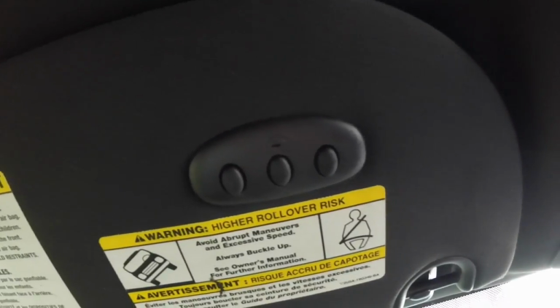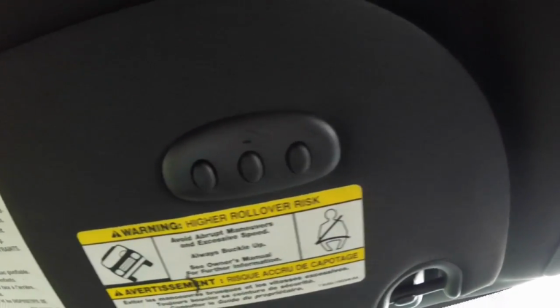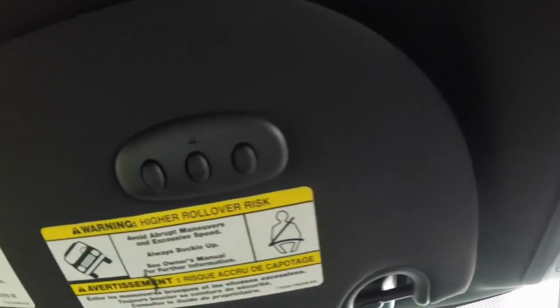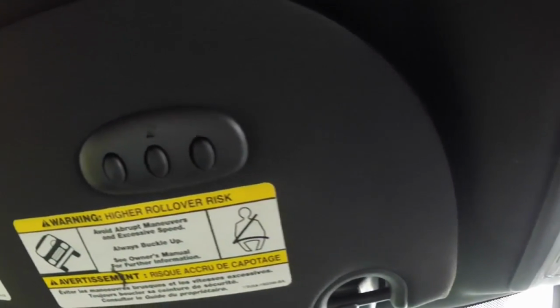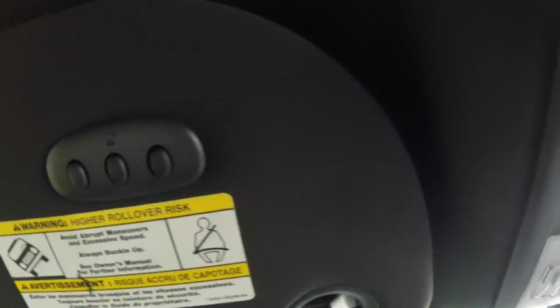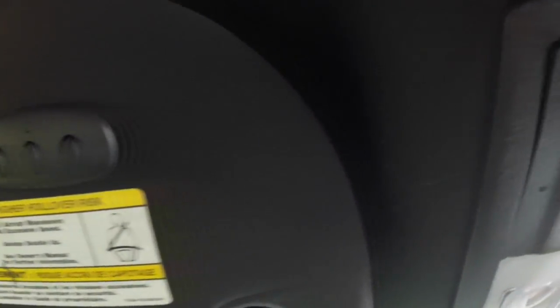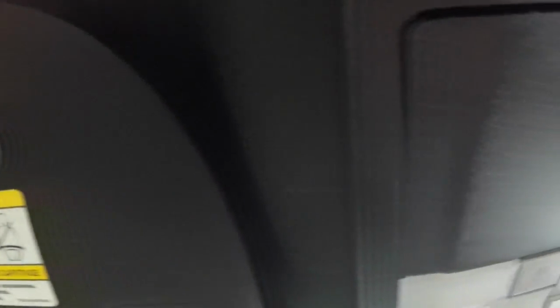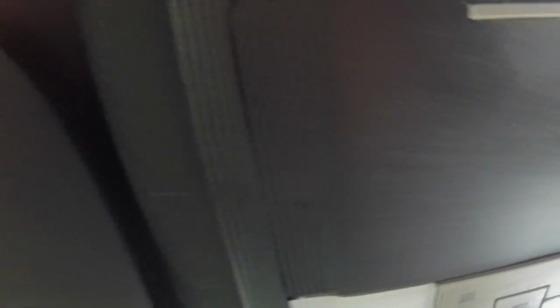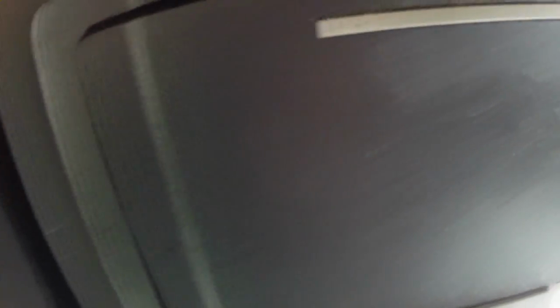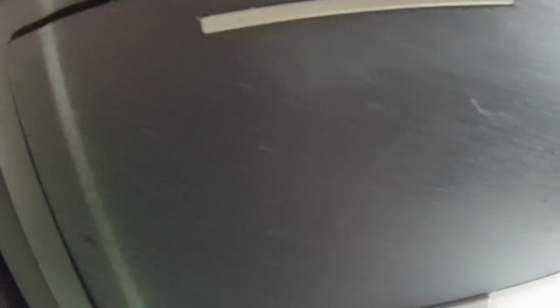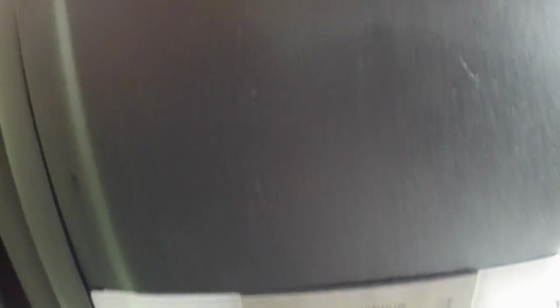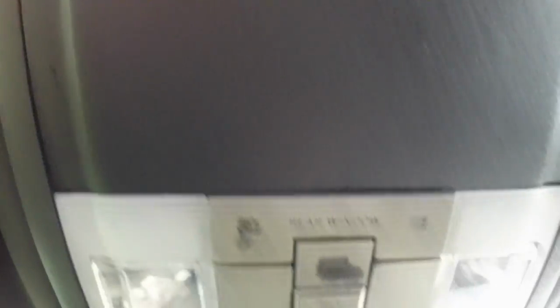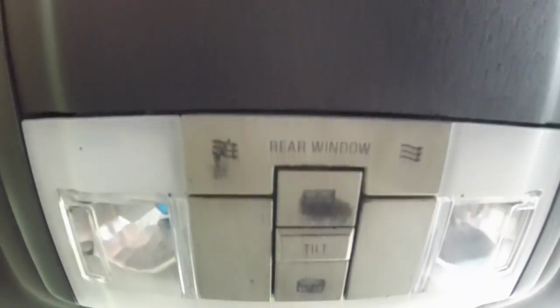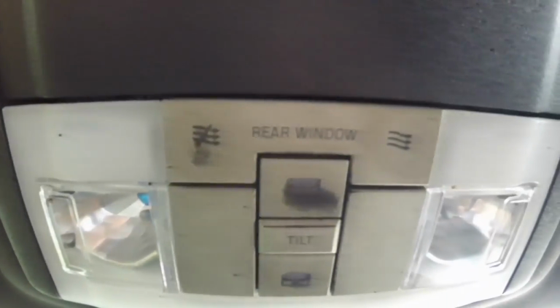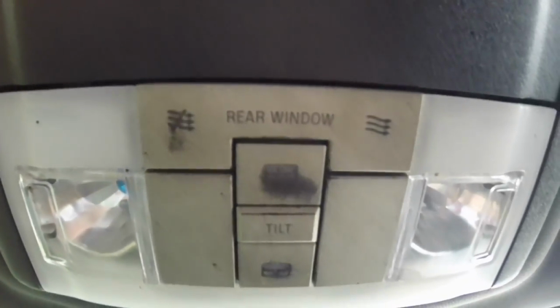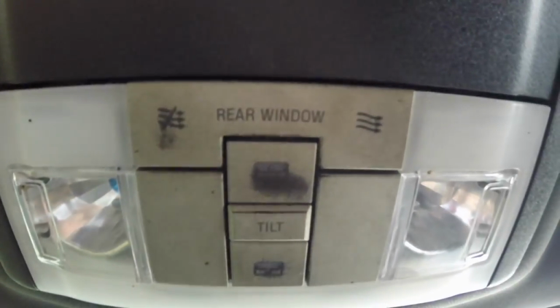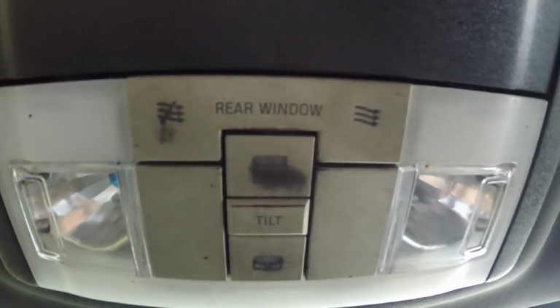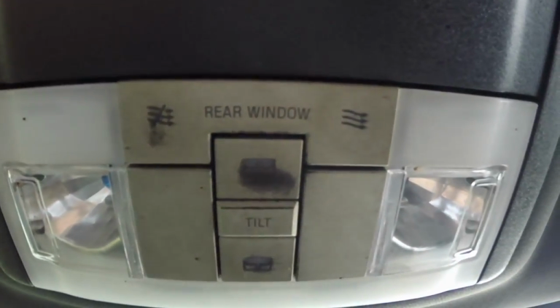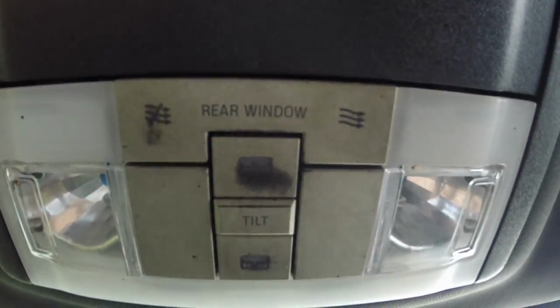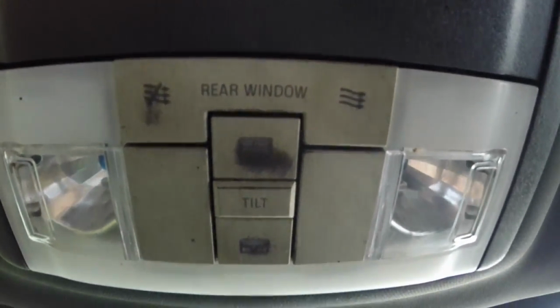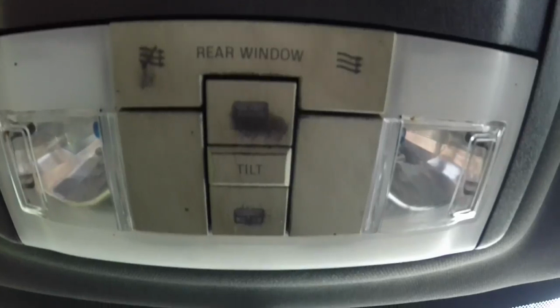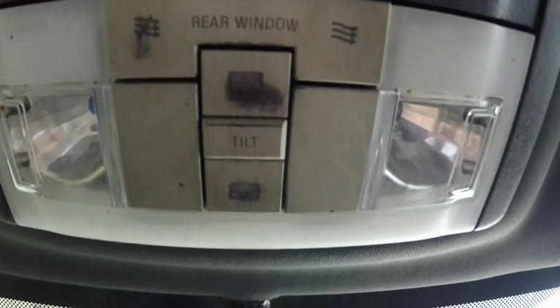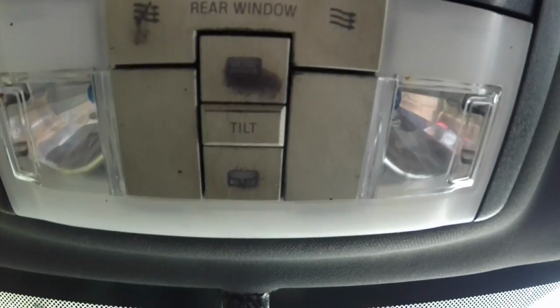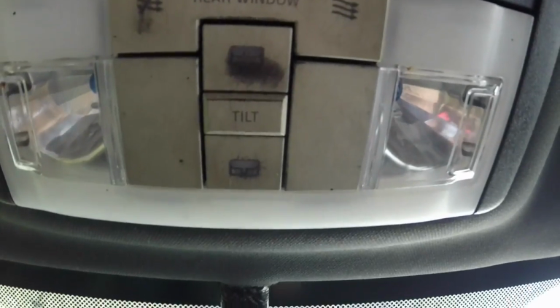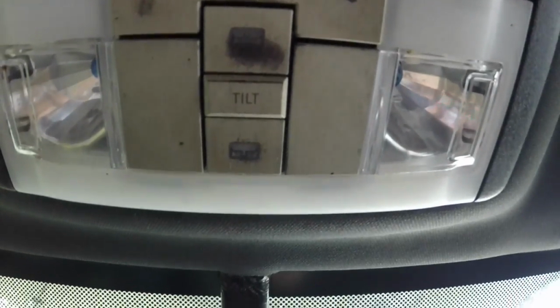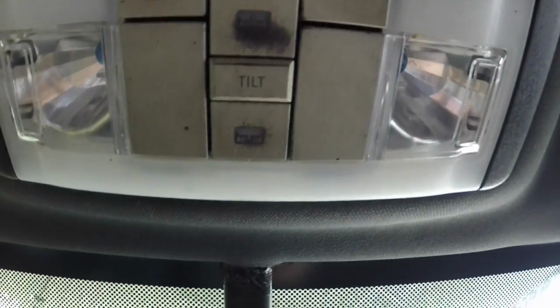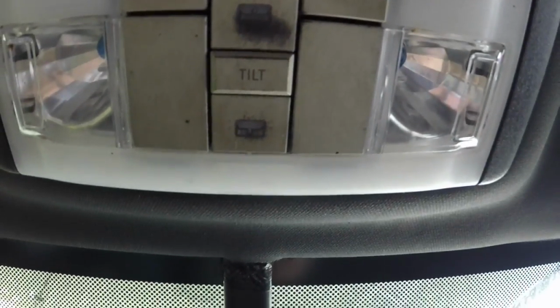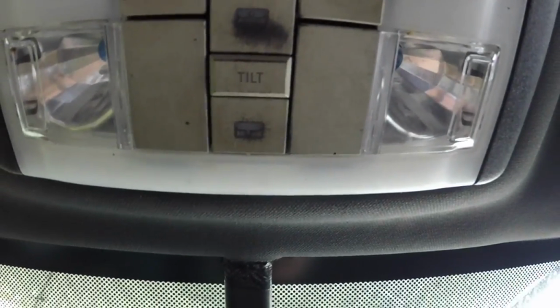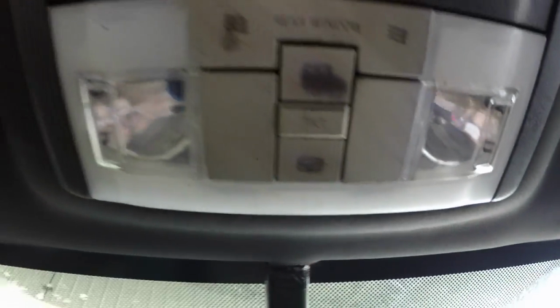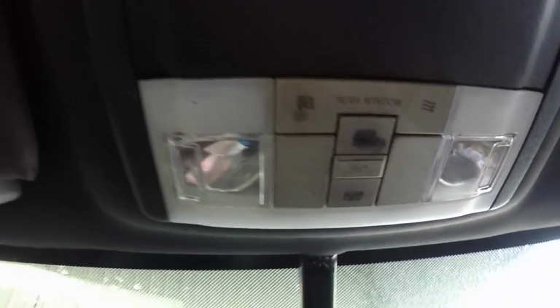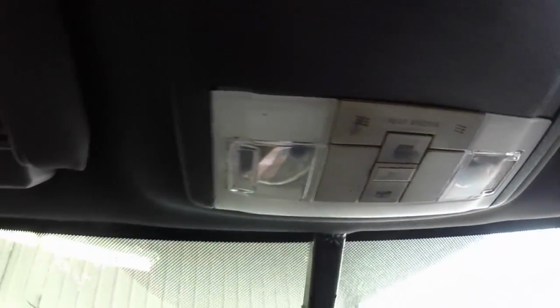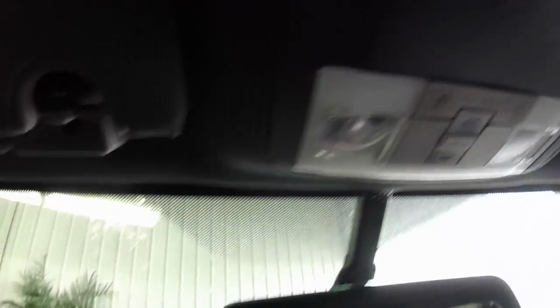Overhead, you have your HomeLink universal garage door opener, your rear window vents, and your sunroof controls in the overhead console.